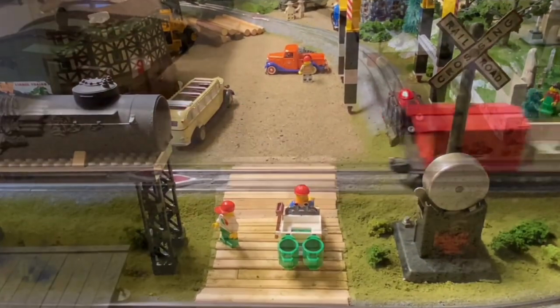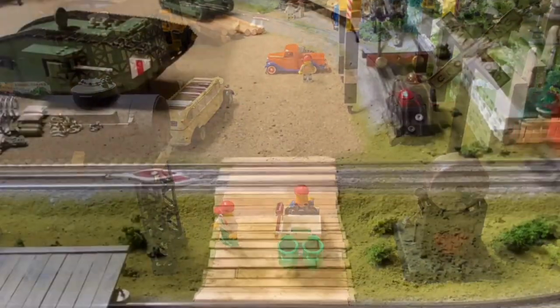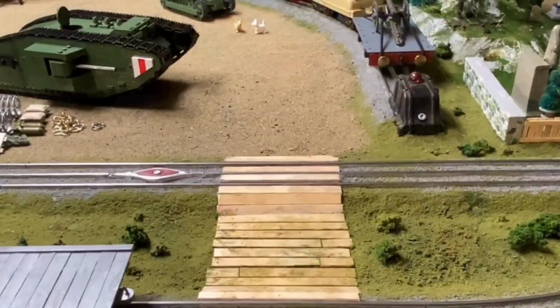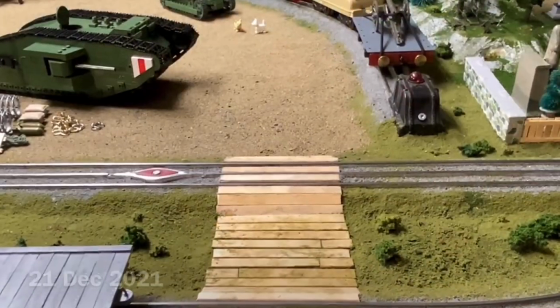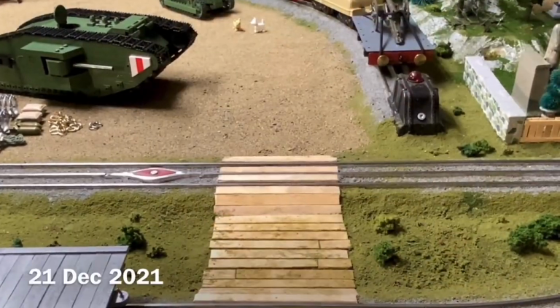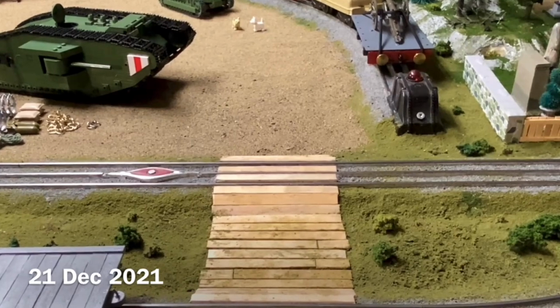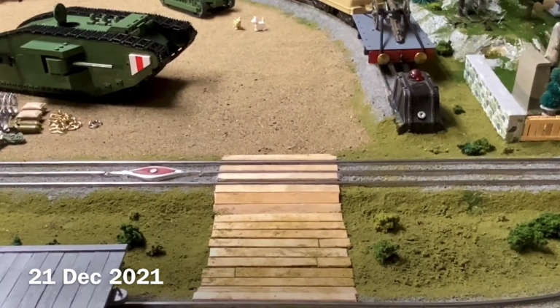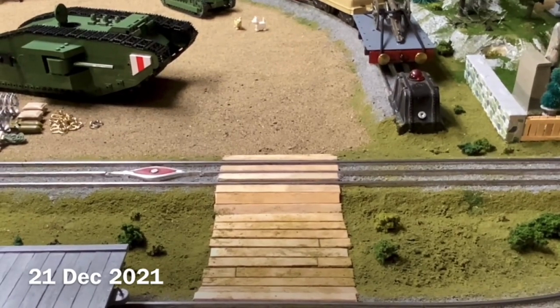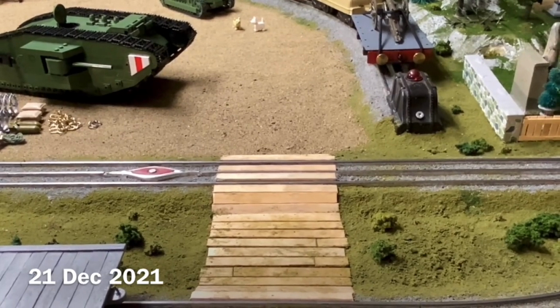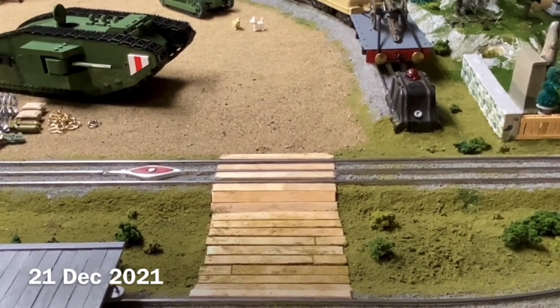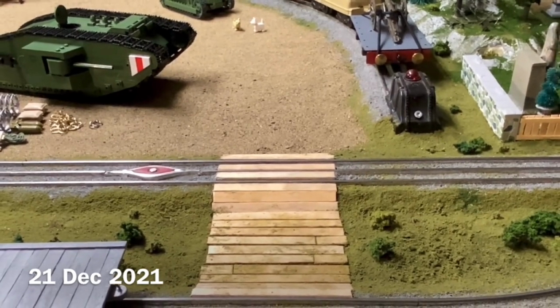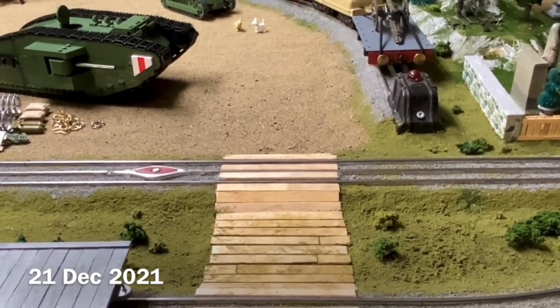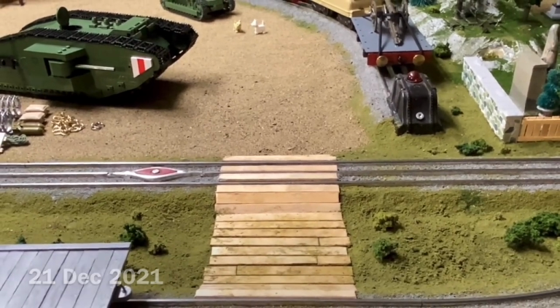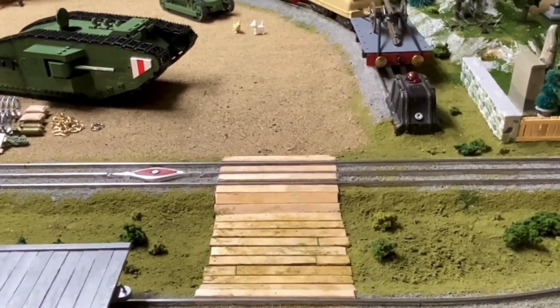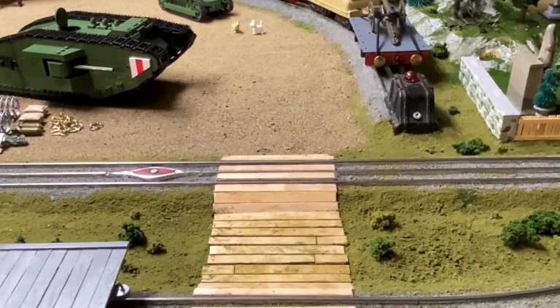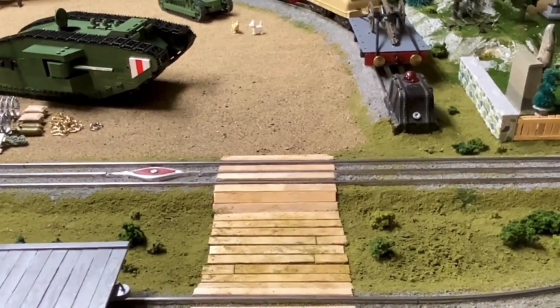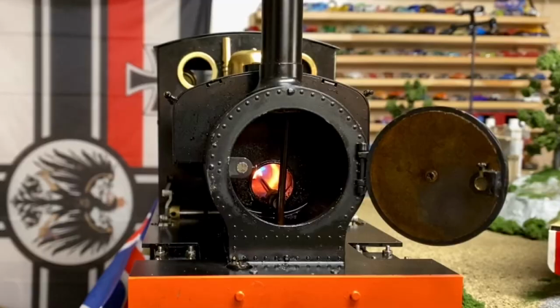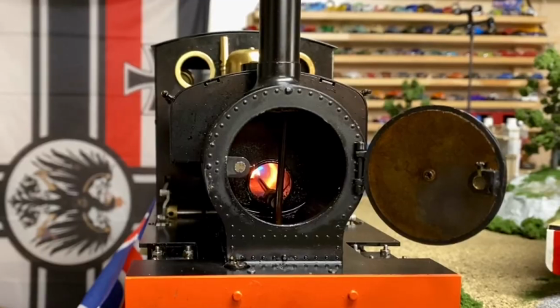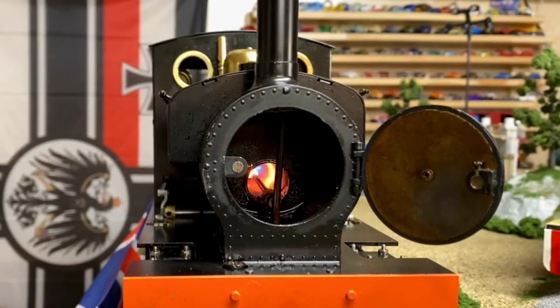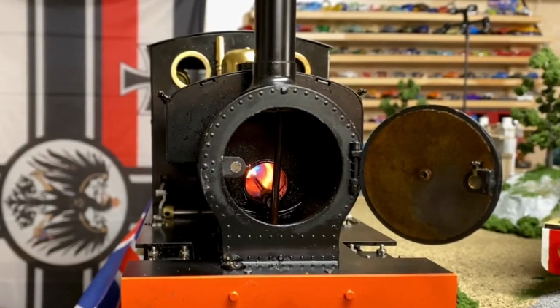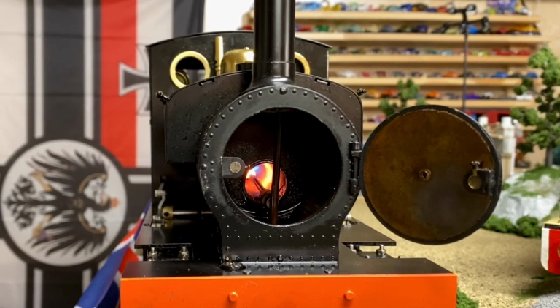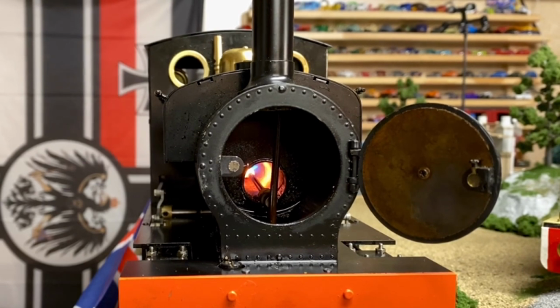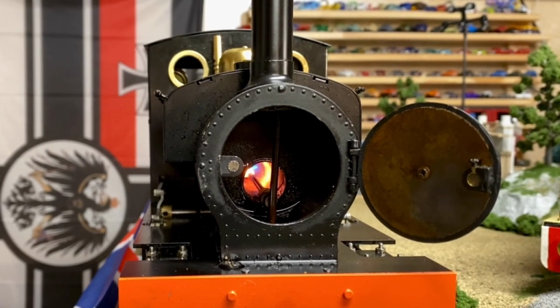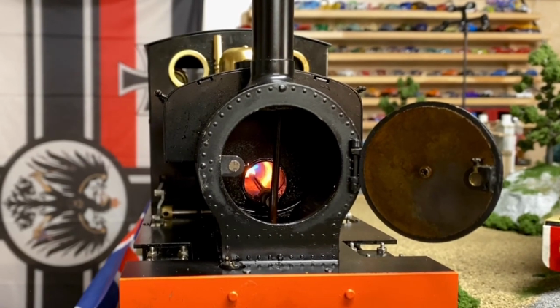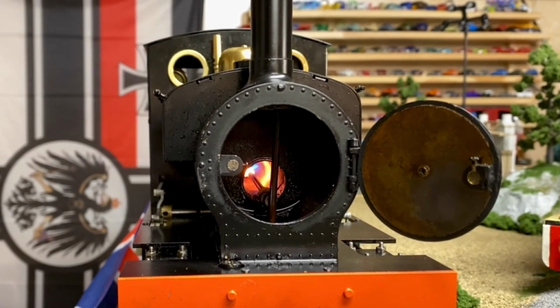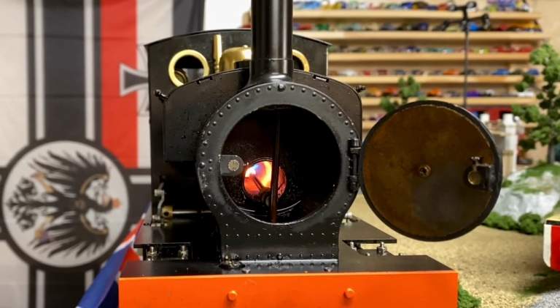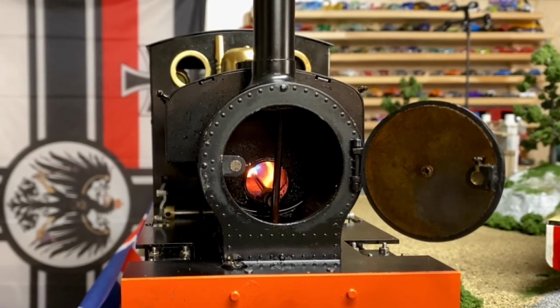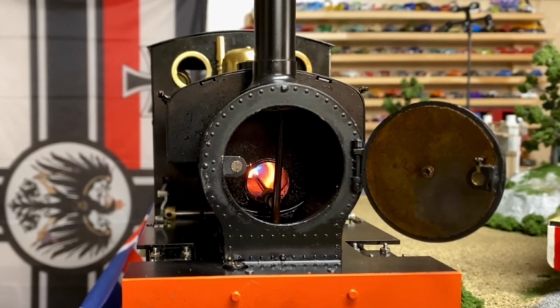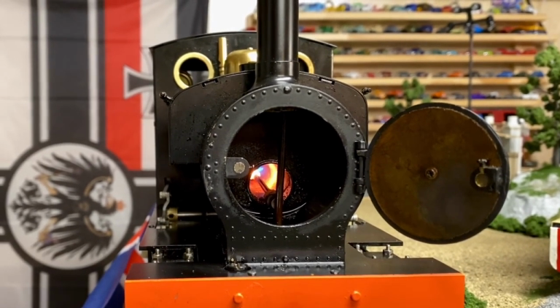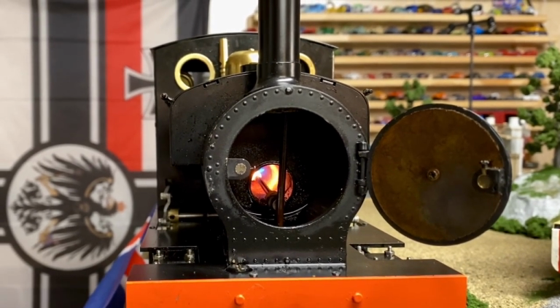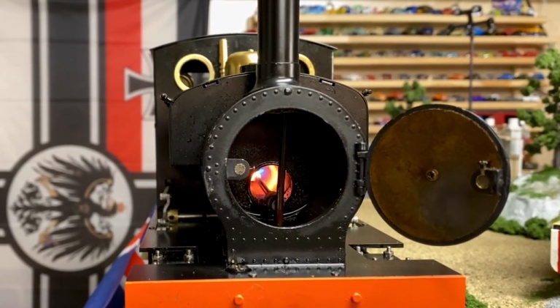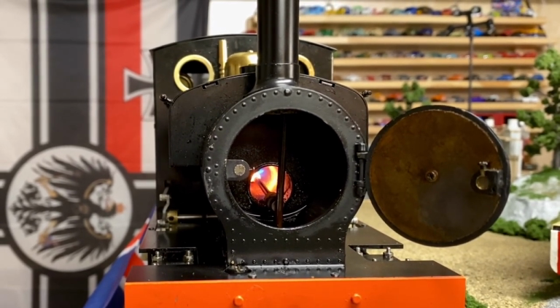And now we switch to large-scale live steam. My Acucraft Sabrina will have the inaugural run of the completed layout.